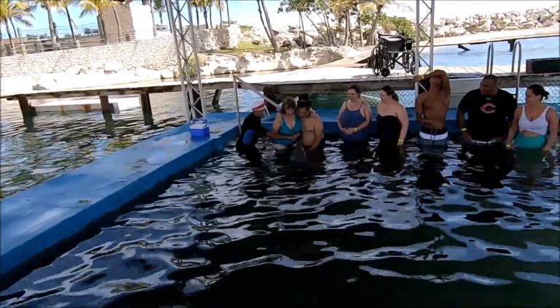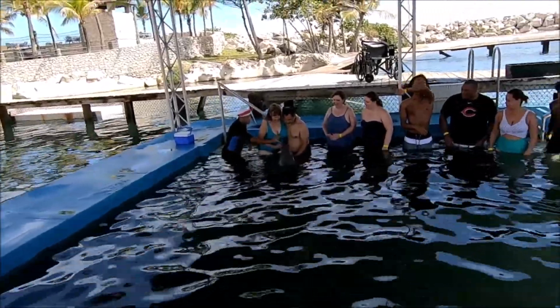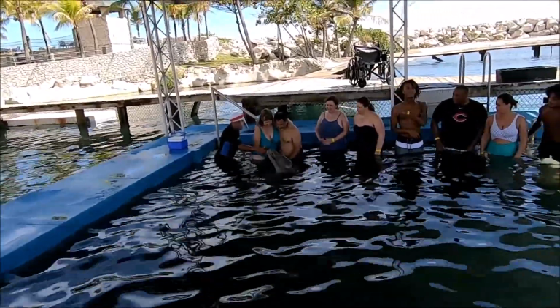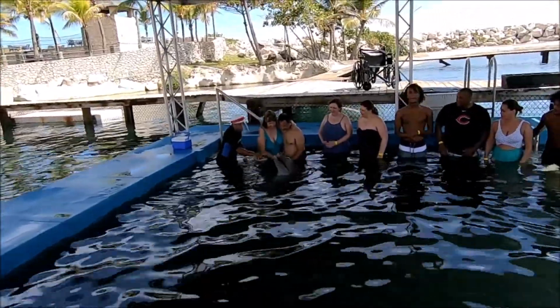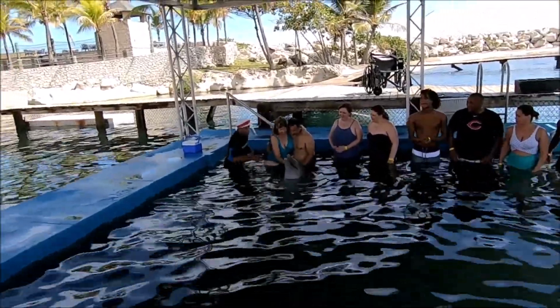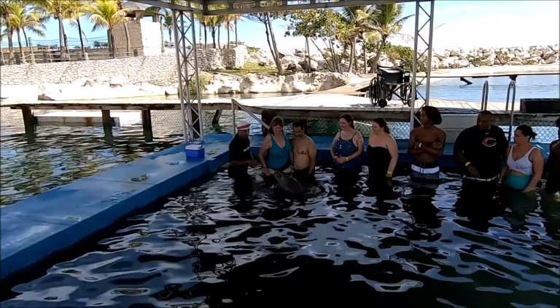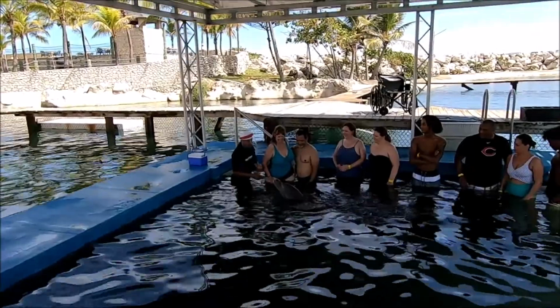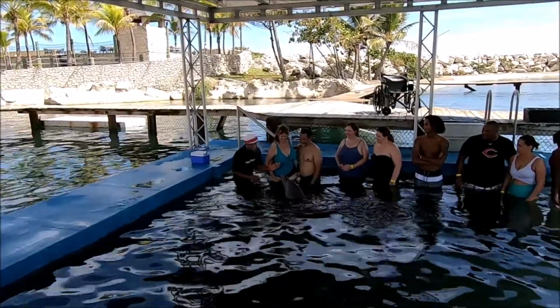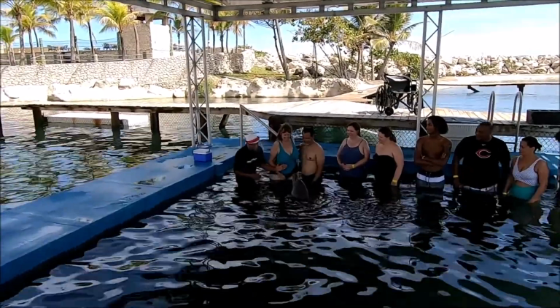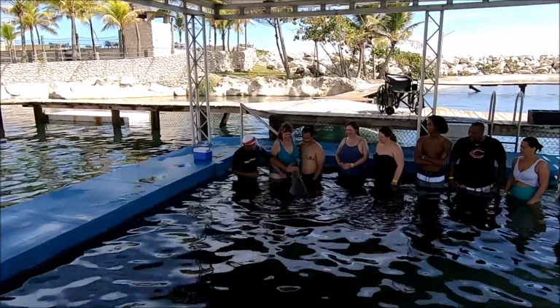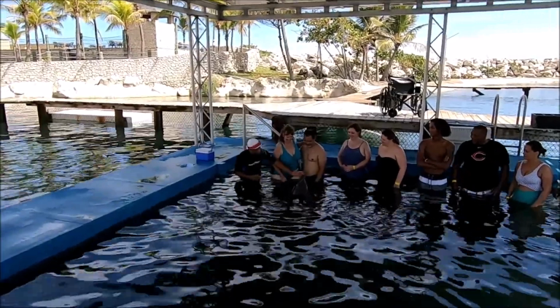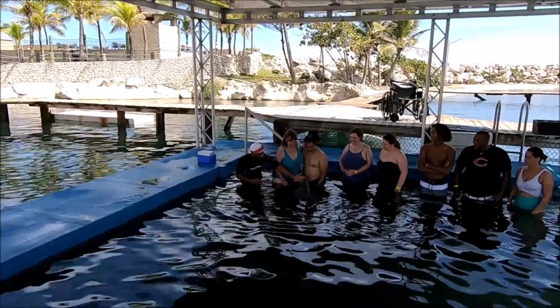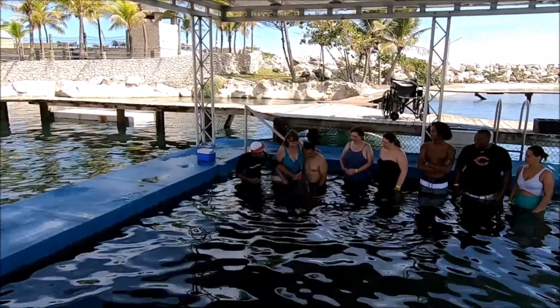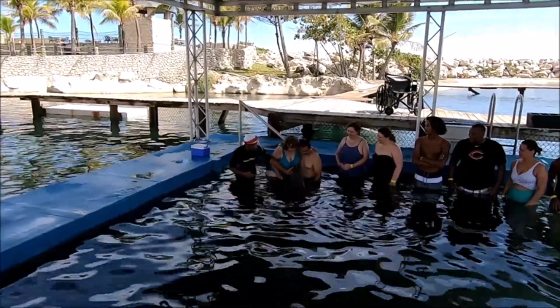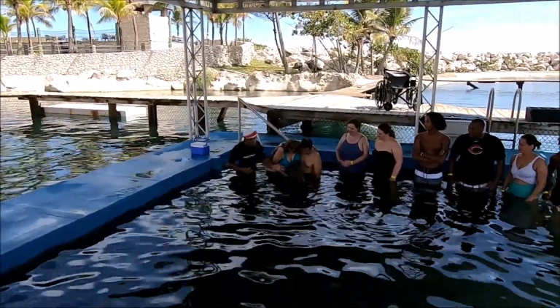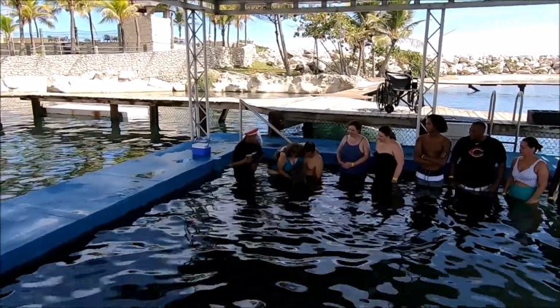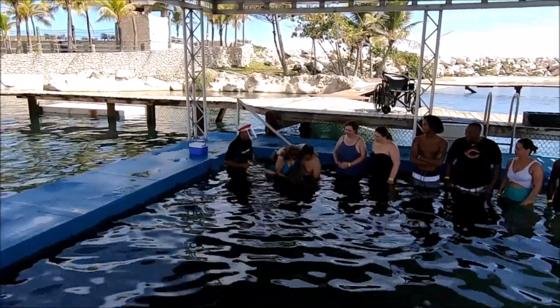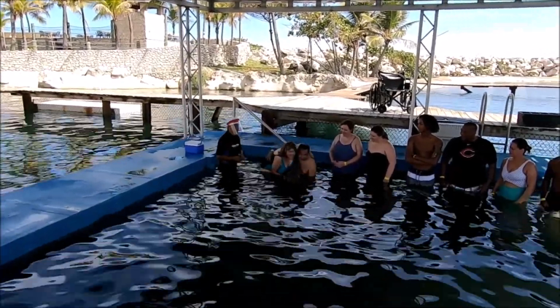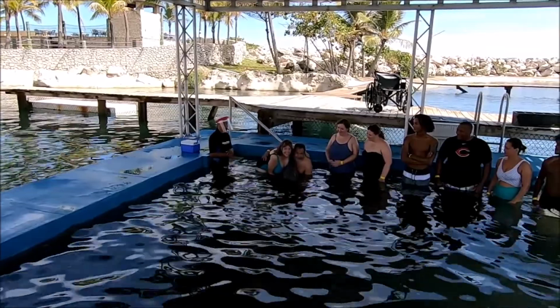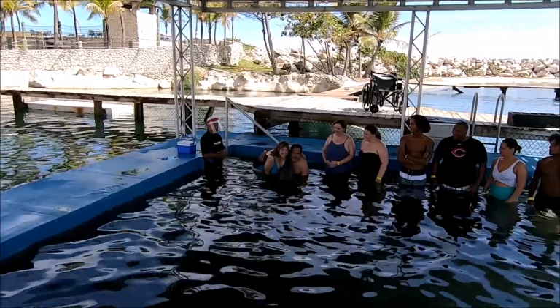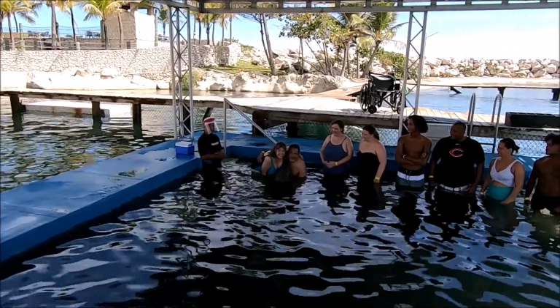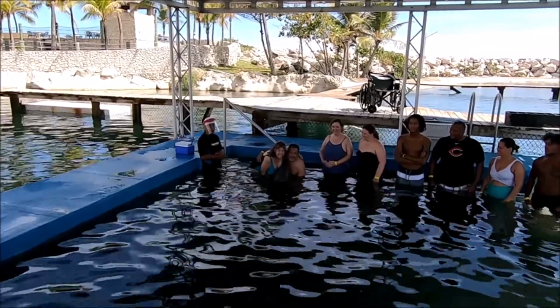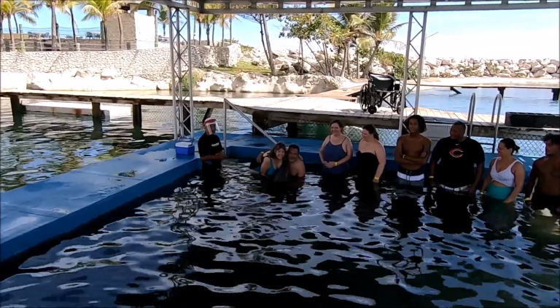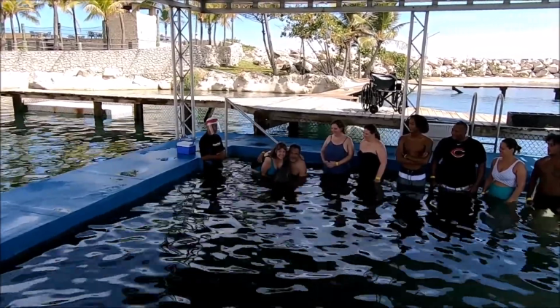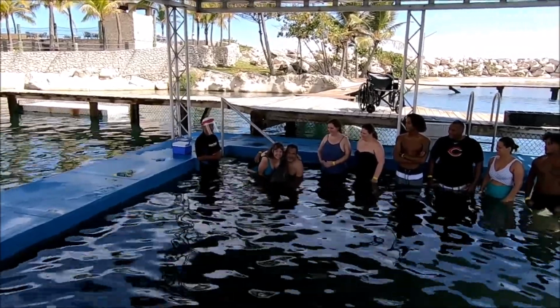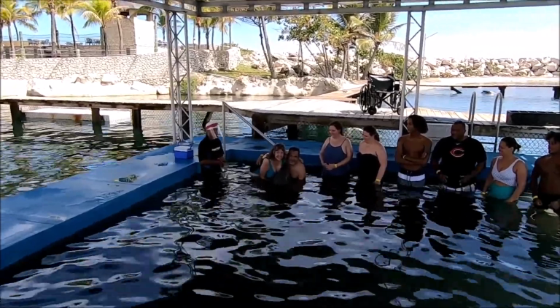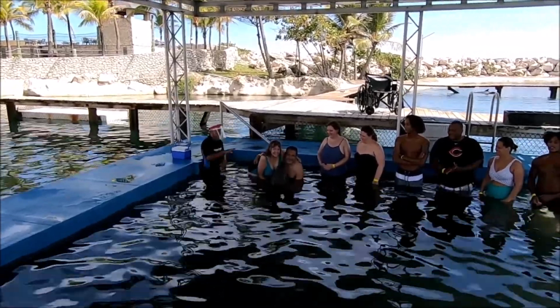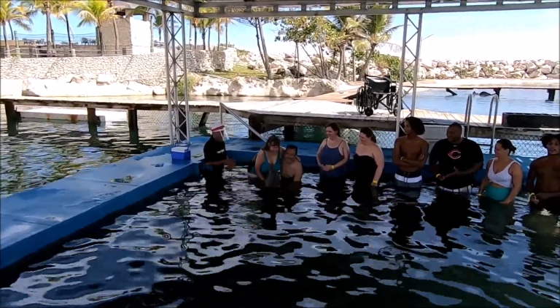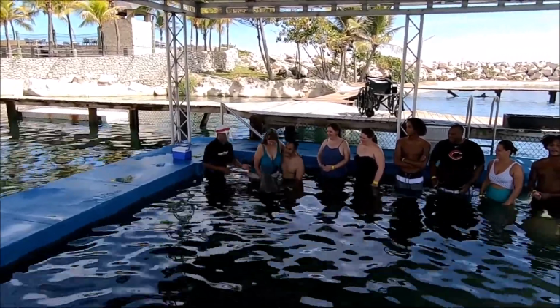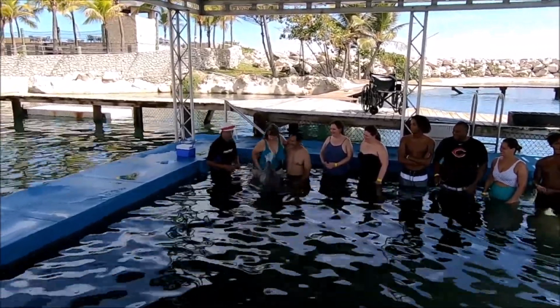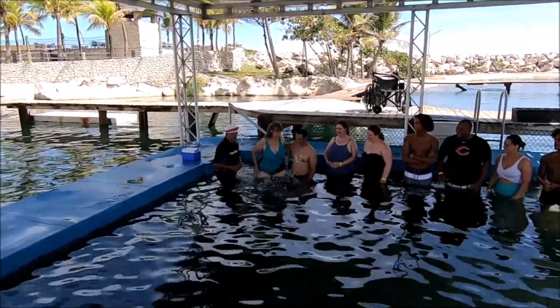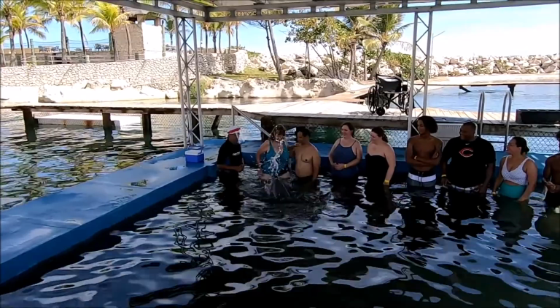One of the things they said was that dolphin skin sheds every four hours — I don't know how true that is. We were not allowed to wear any watches or any jewelry whatsoever, because I guess we could scratch the dolphin.